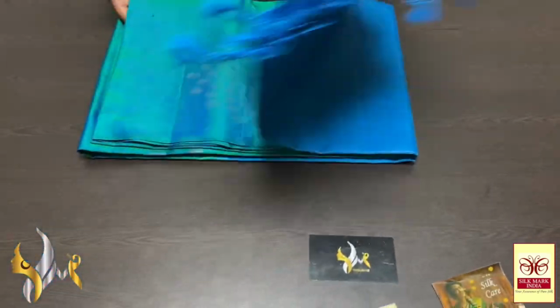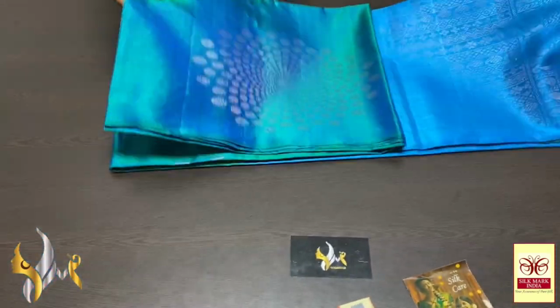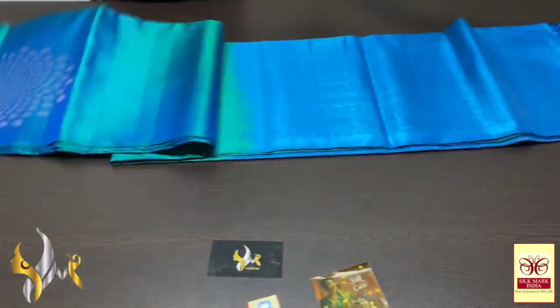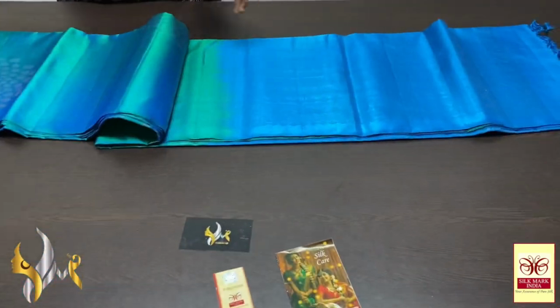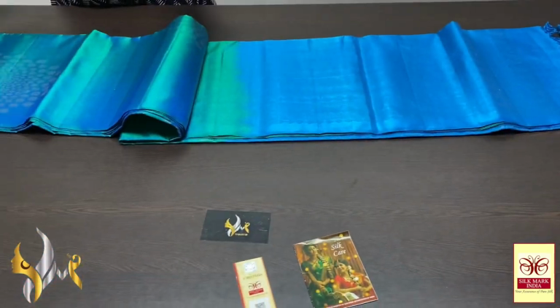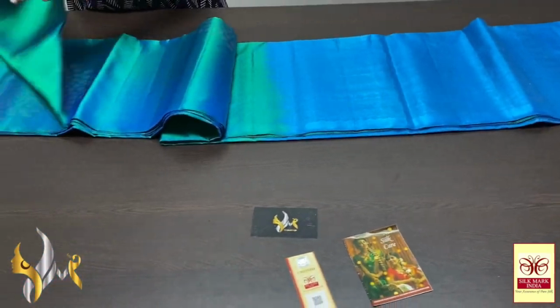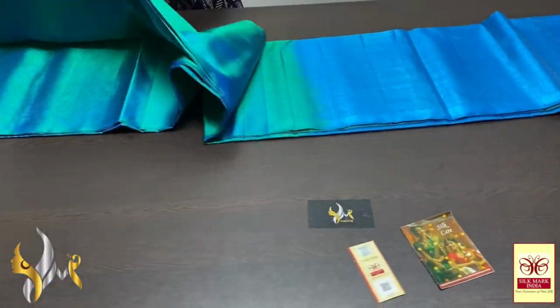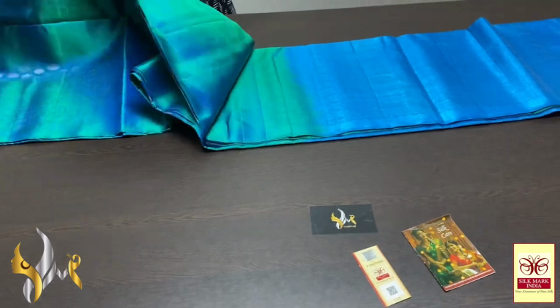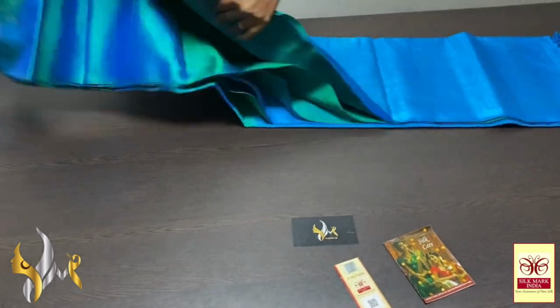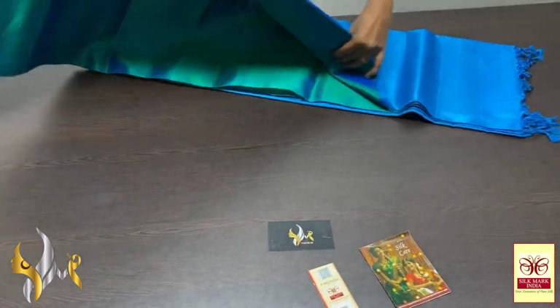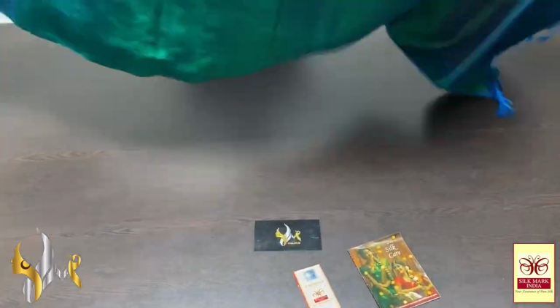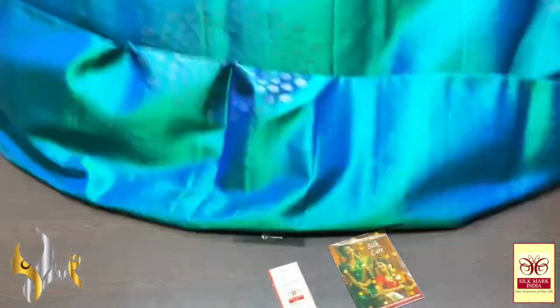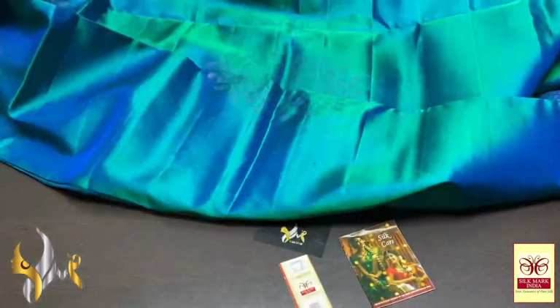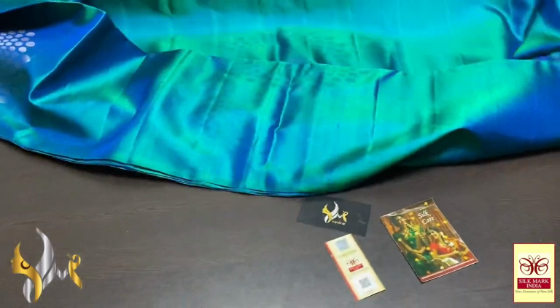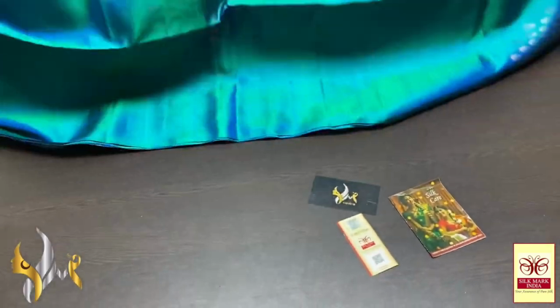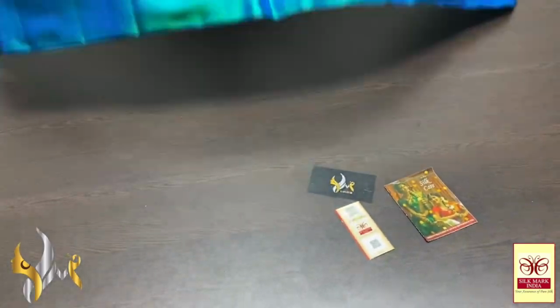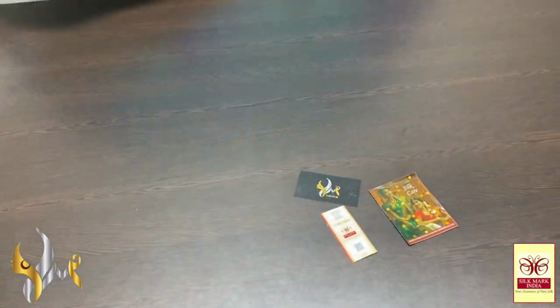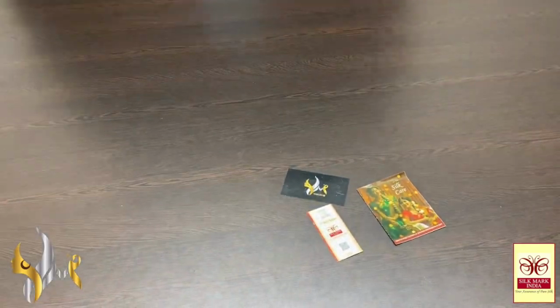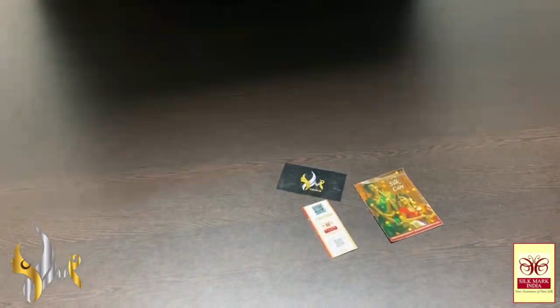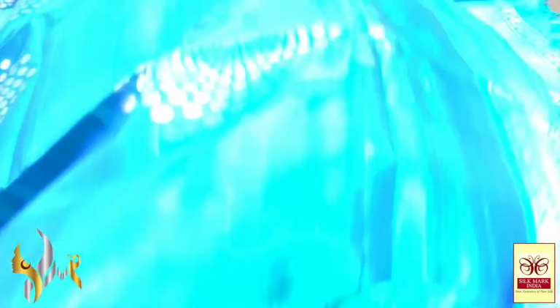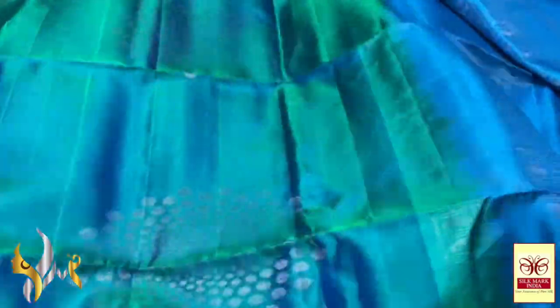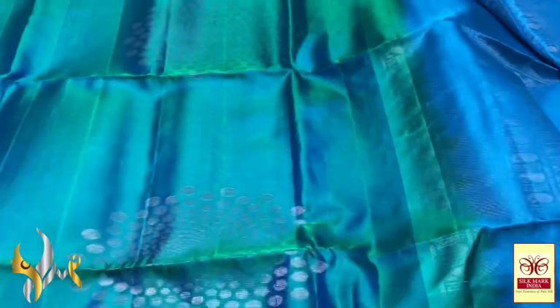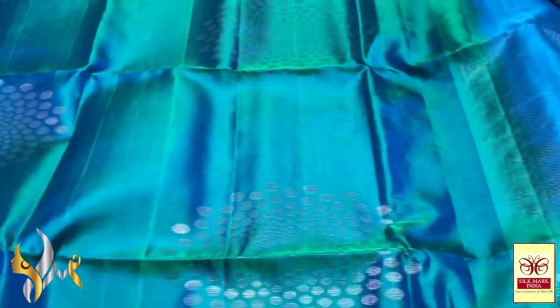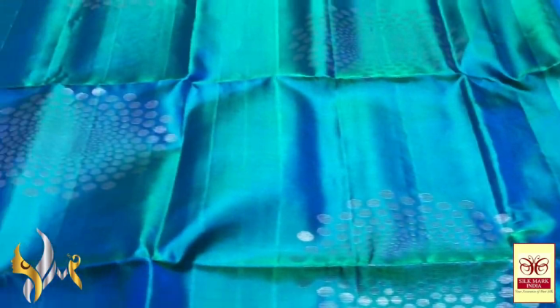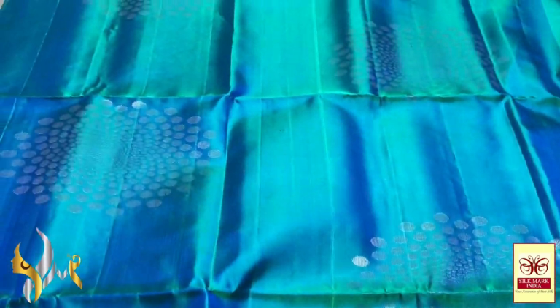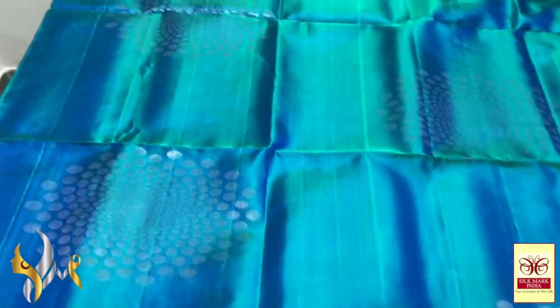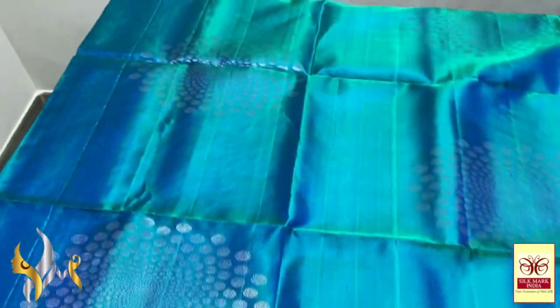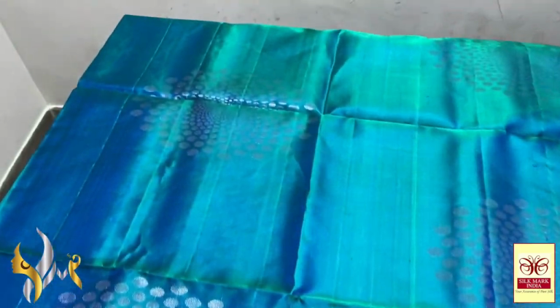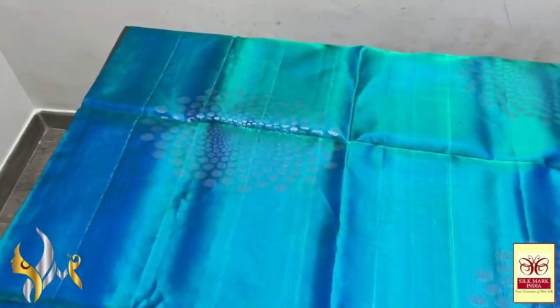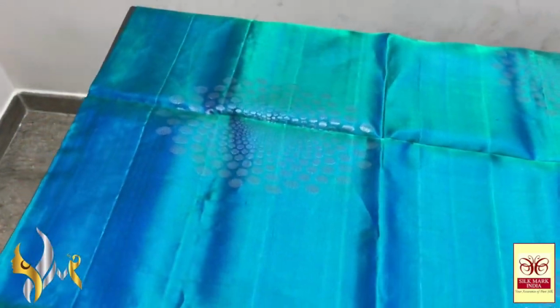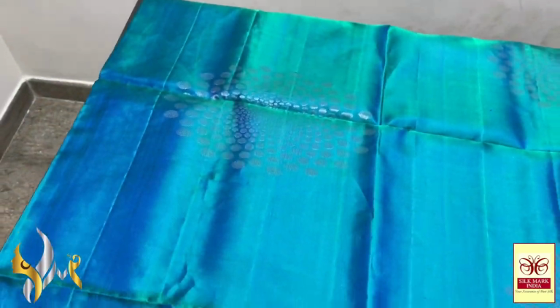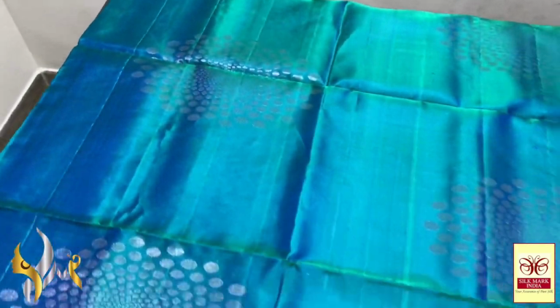Hand woven, completely handmade collection it is, with beautiful colour choices. All our sarees come with a silk mark certificate — the authority of pure silk from the Central Silk Board.